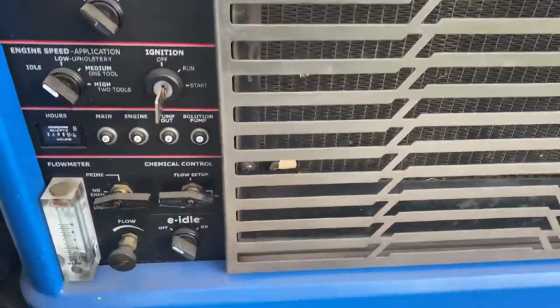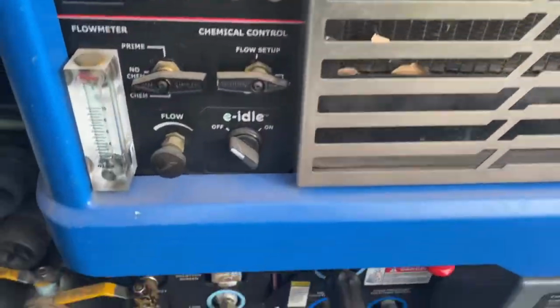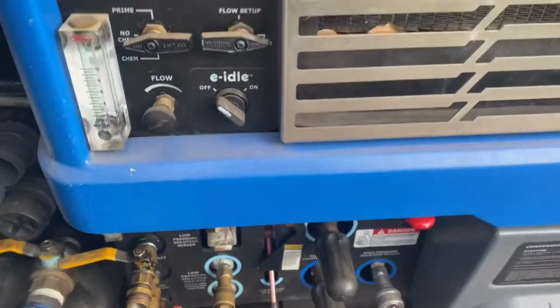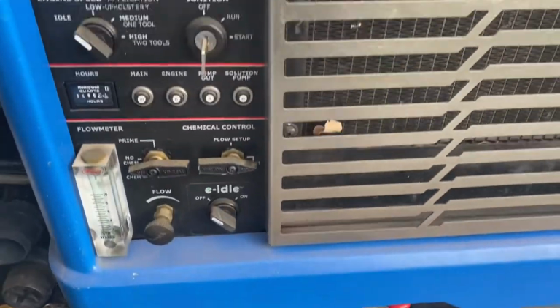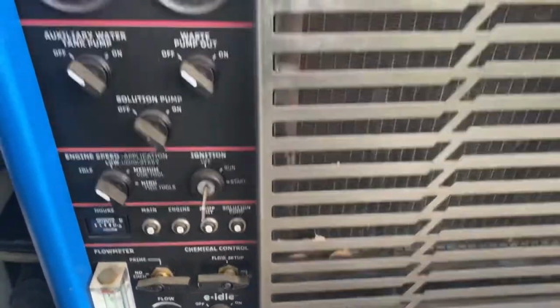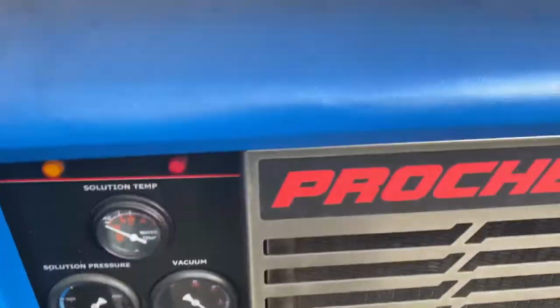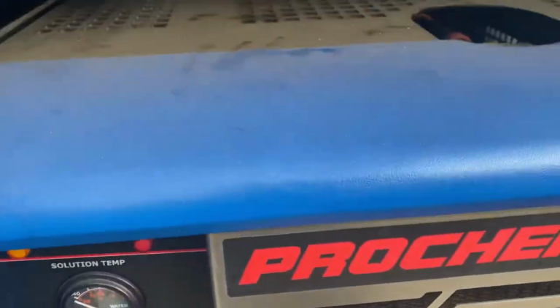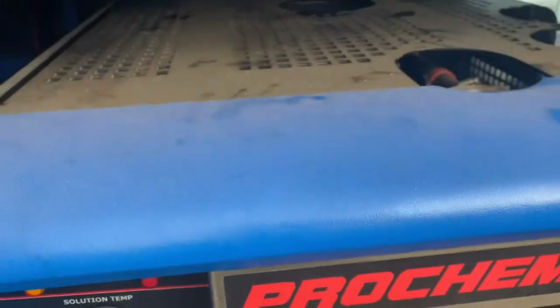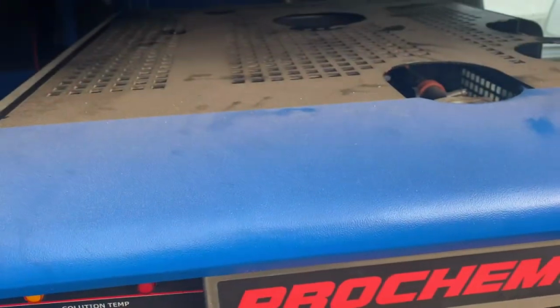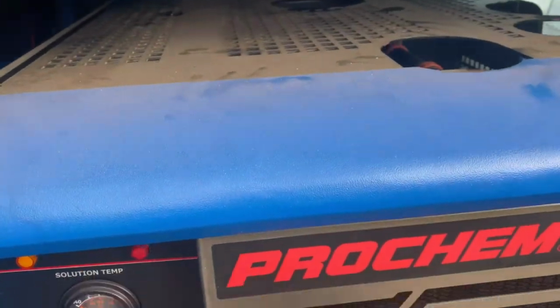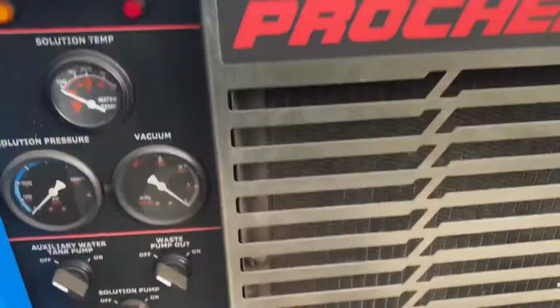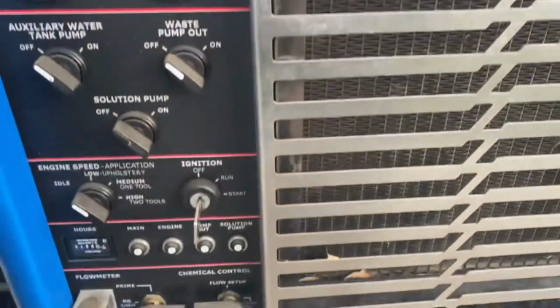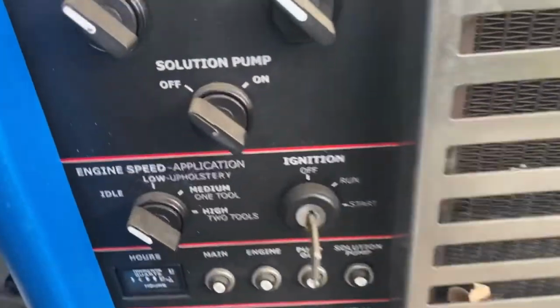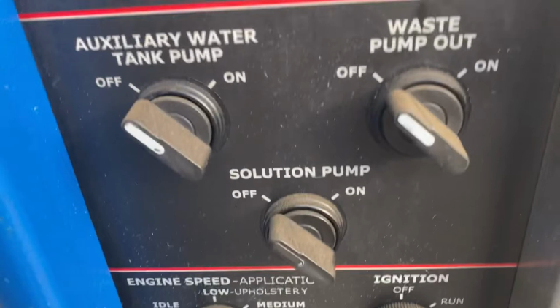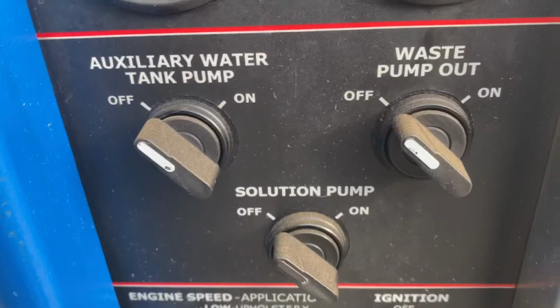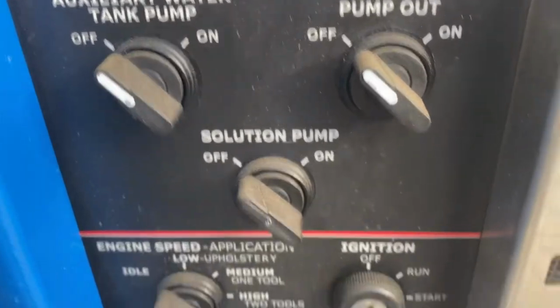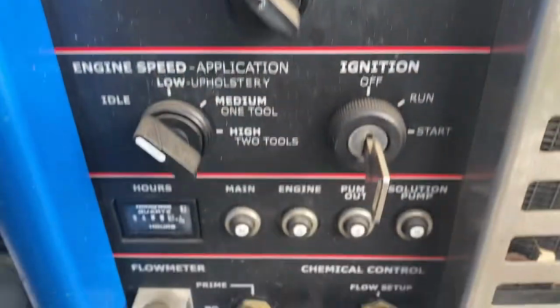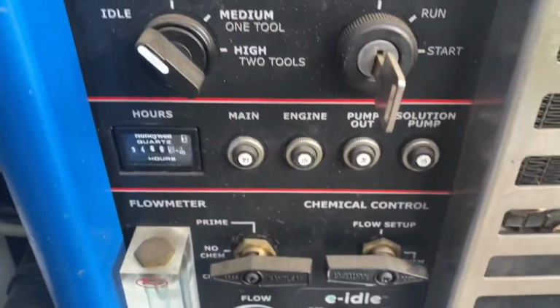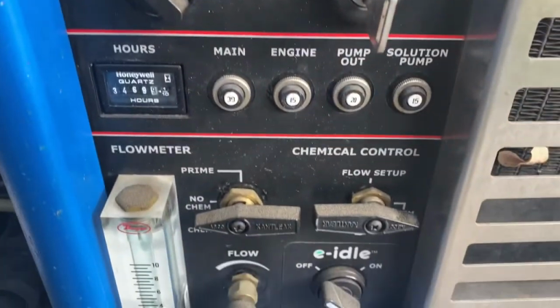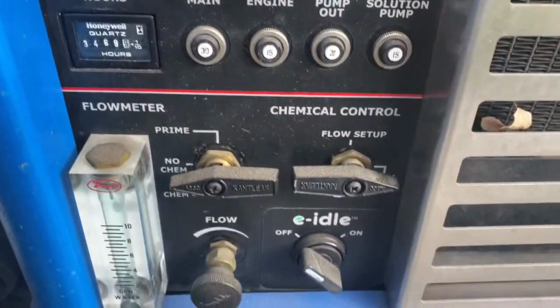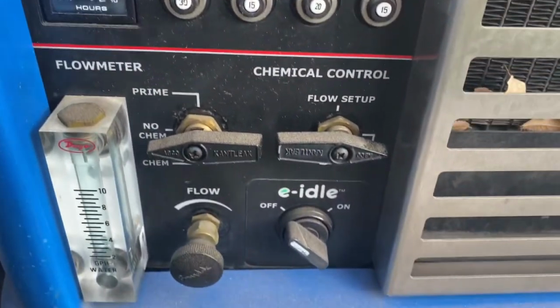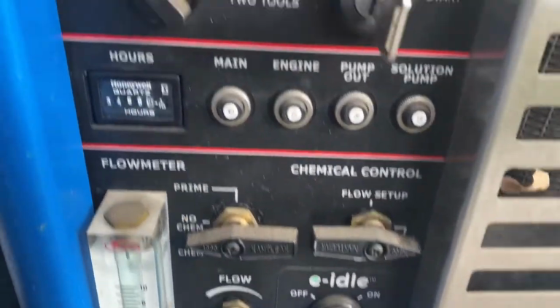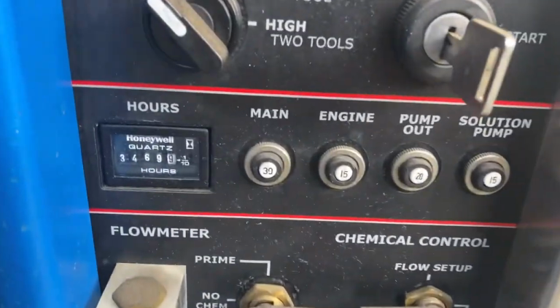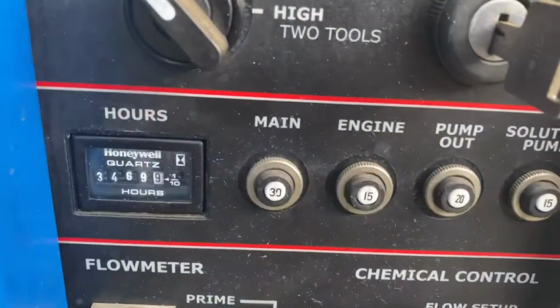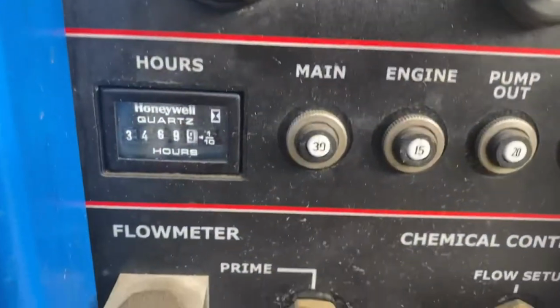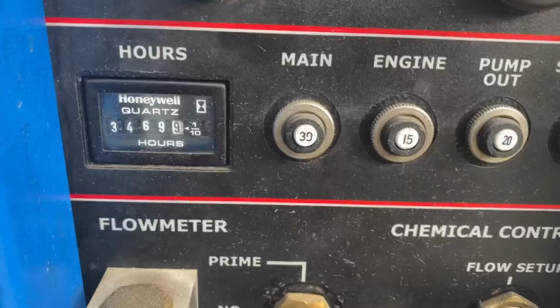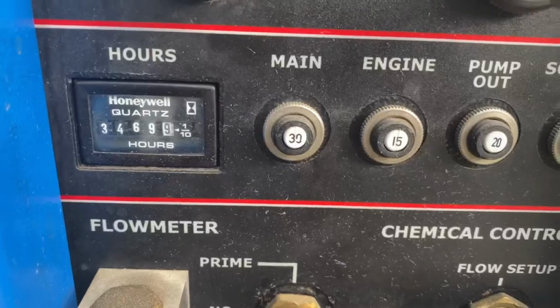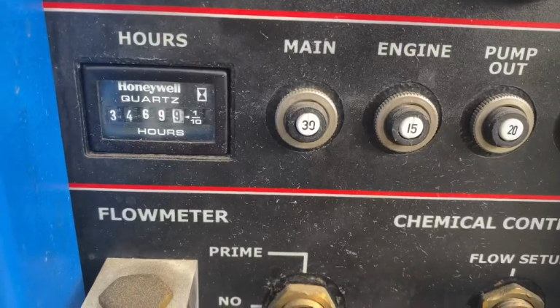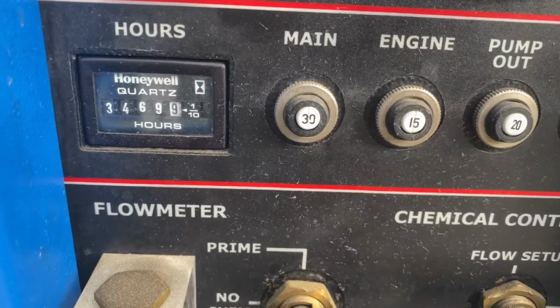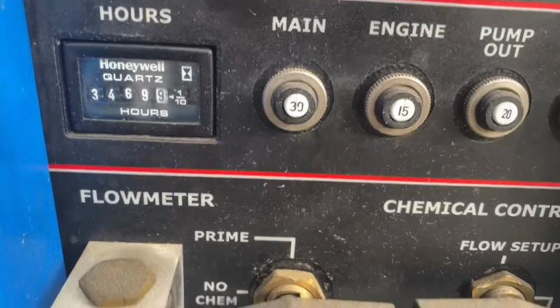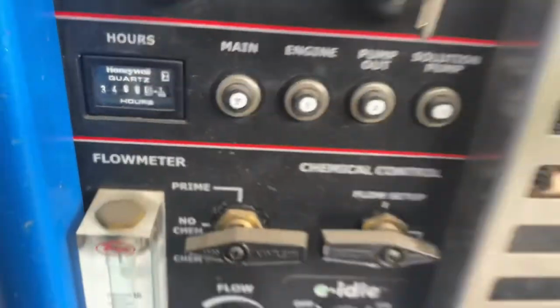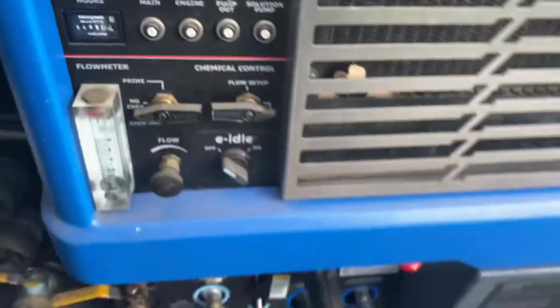We had a really bad dust storm as you guys can tell blowing through here — look at all that dust on there. But anyways, this one right here has got about, let's call it, 3,500 hours.